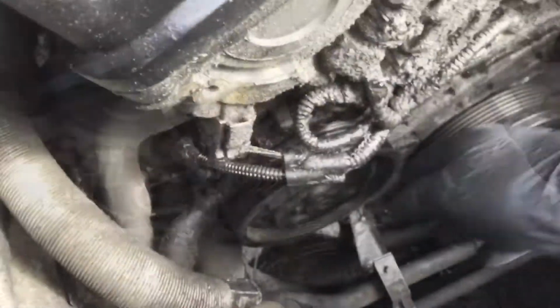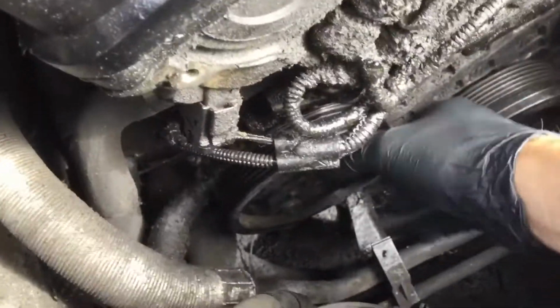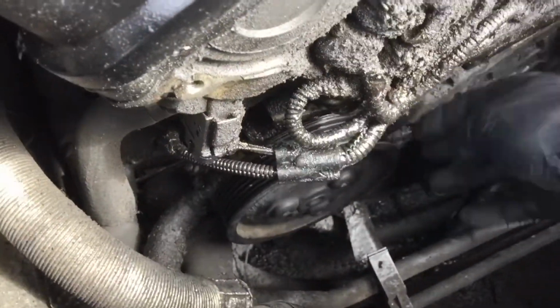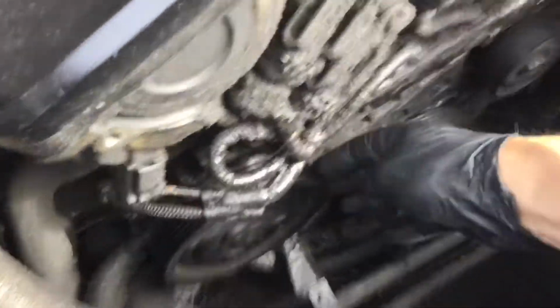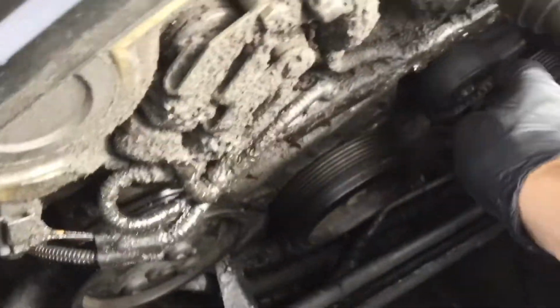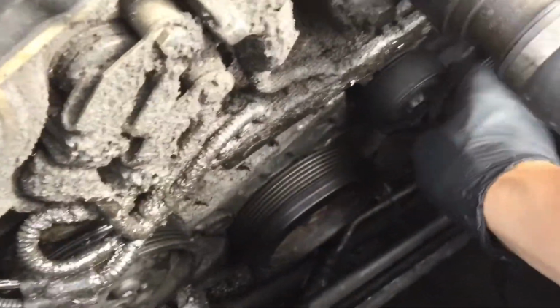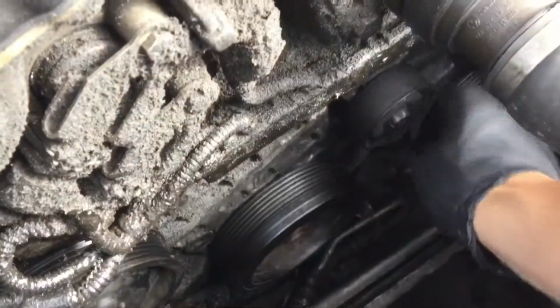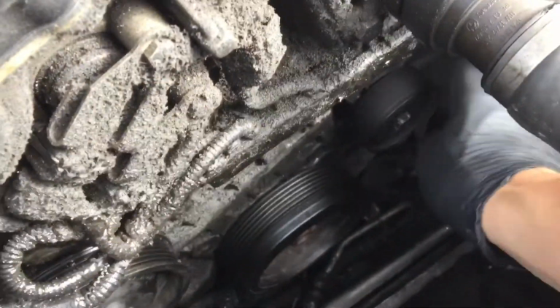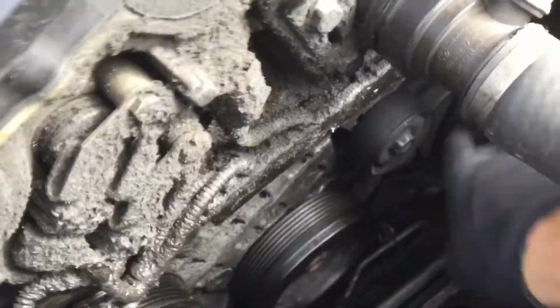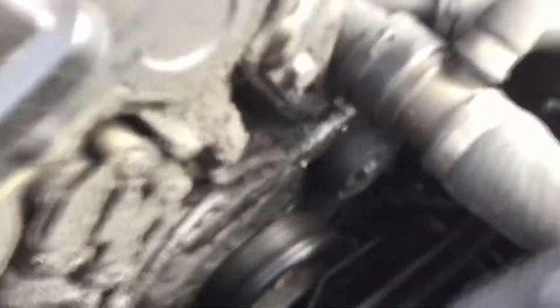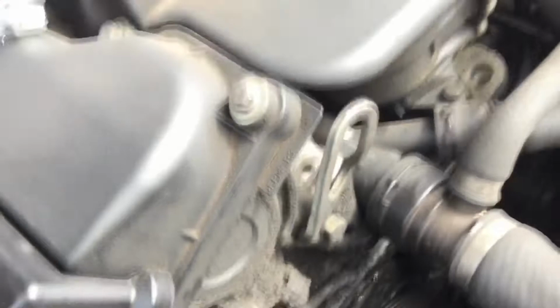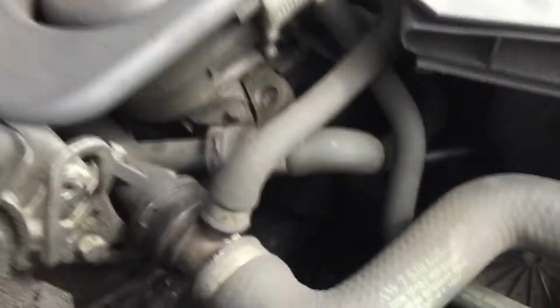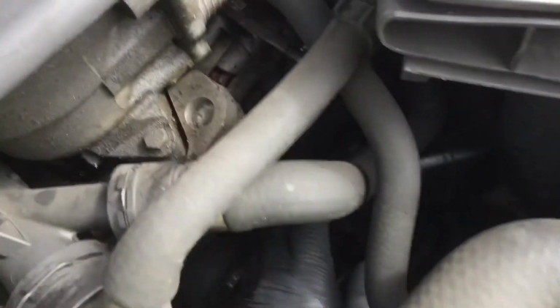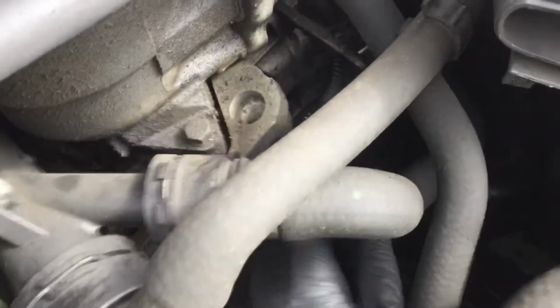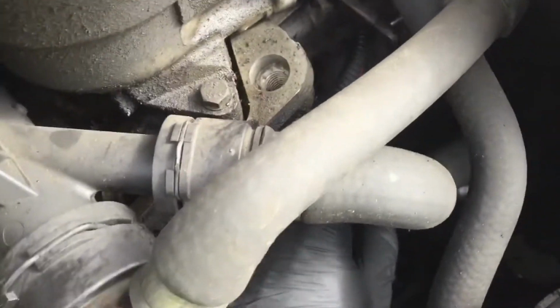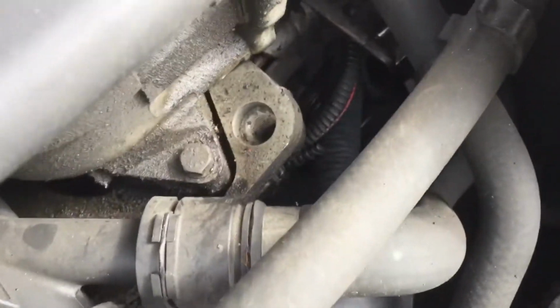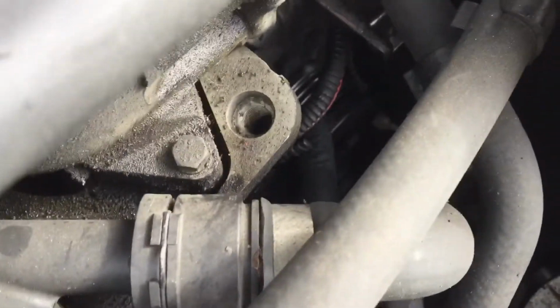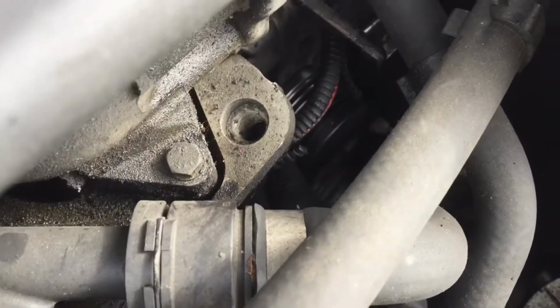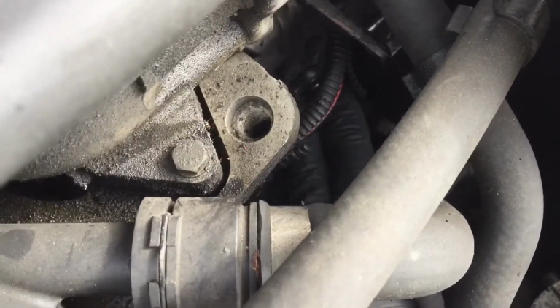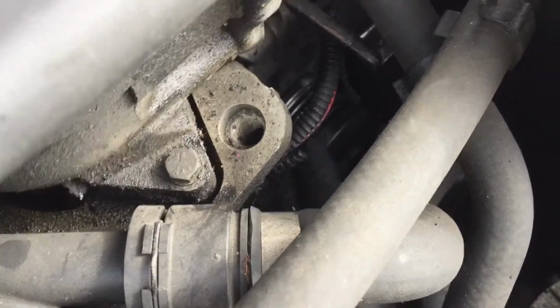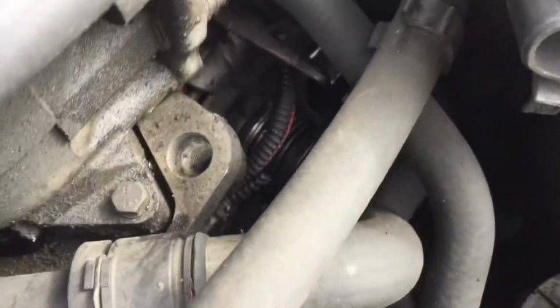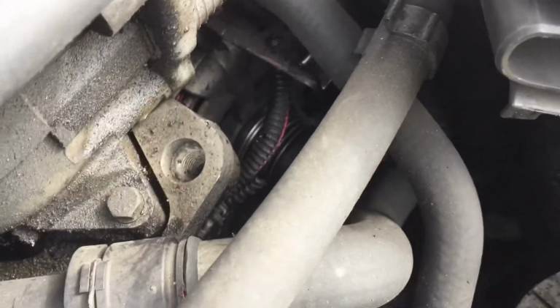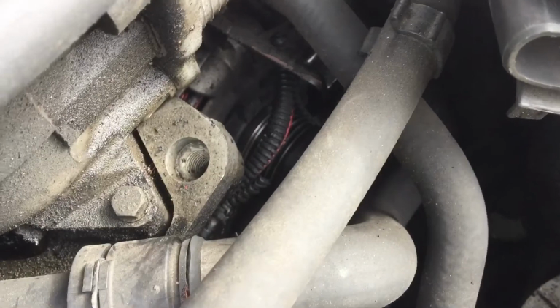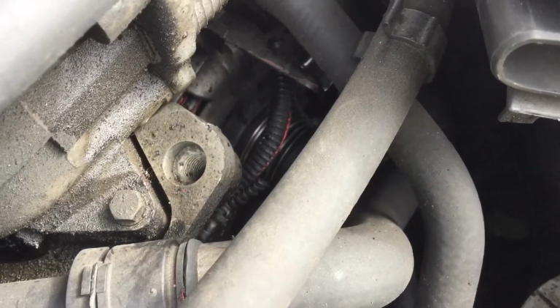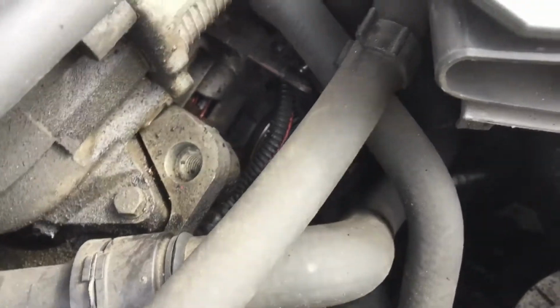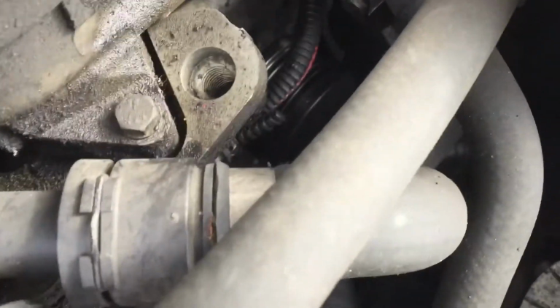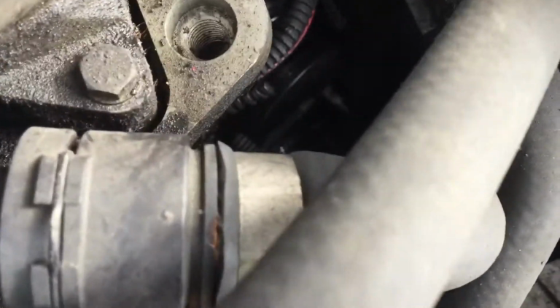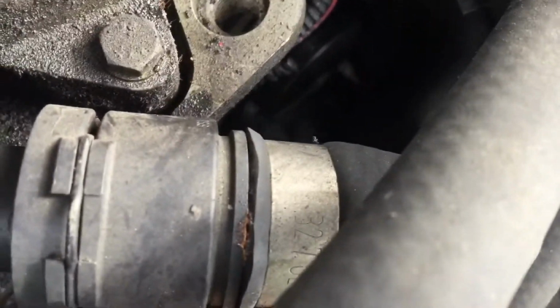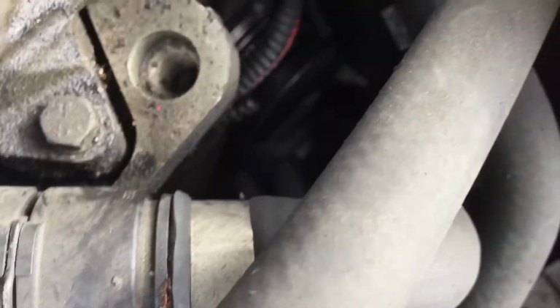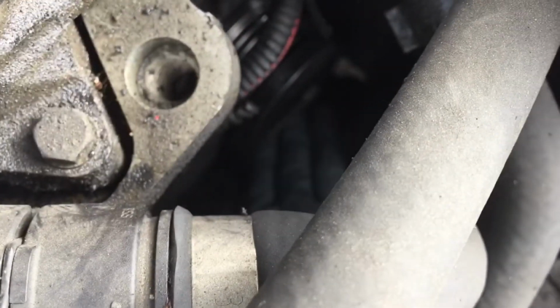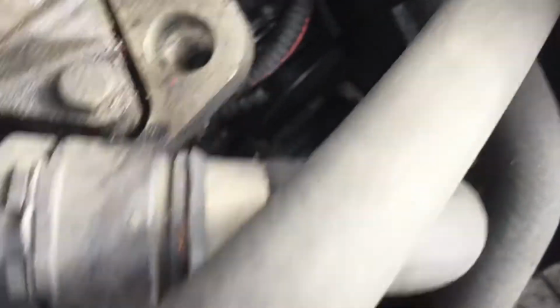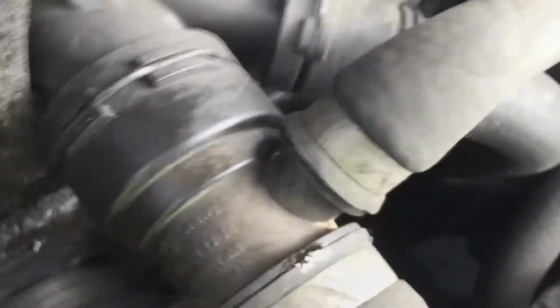I've just cleaned away all the old fragments of belt and I'm checking the pulleys, making sure all the bearings are nice and free and none of them are binding. We've got the alternator and the air conditioning compressor tucked away at the bottom.